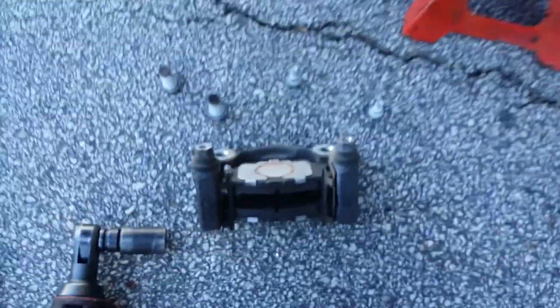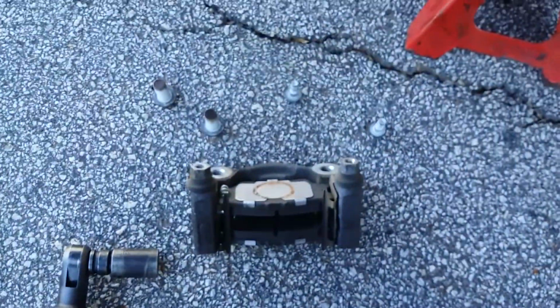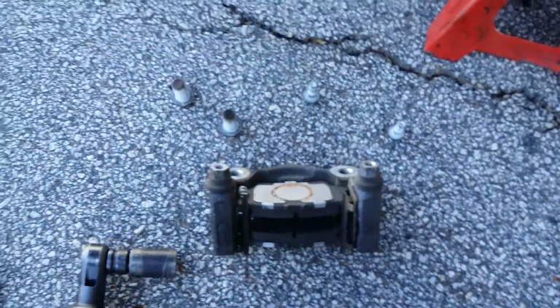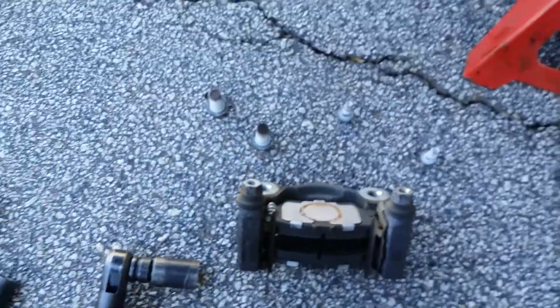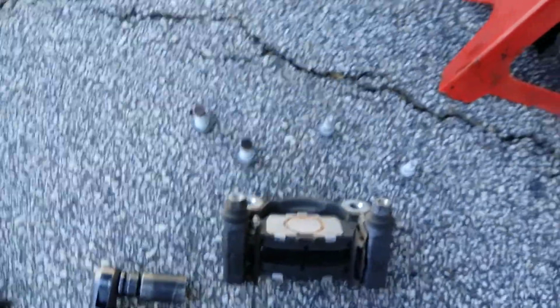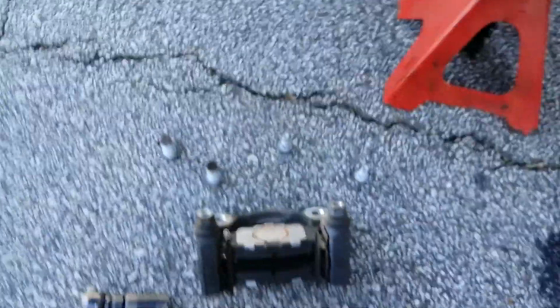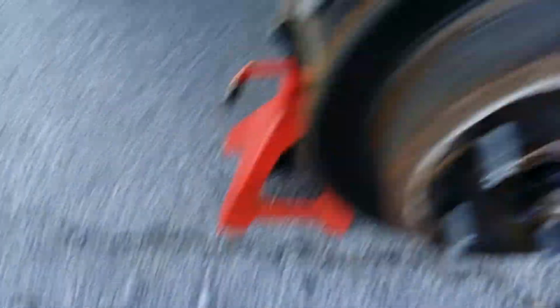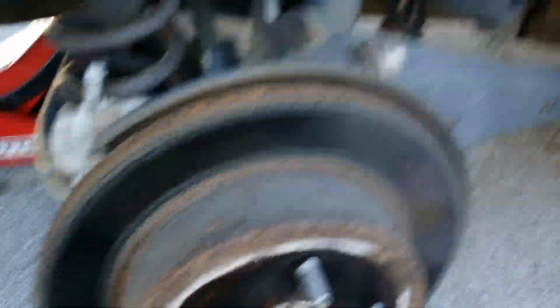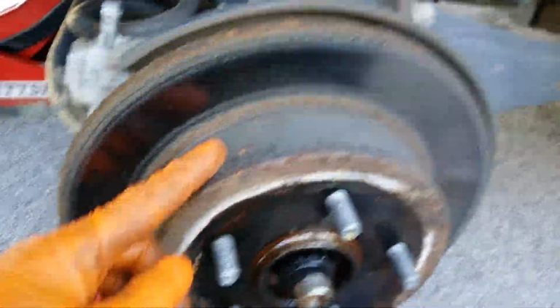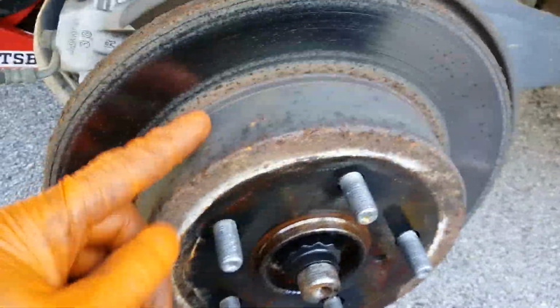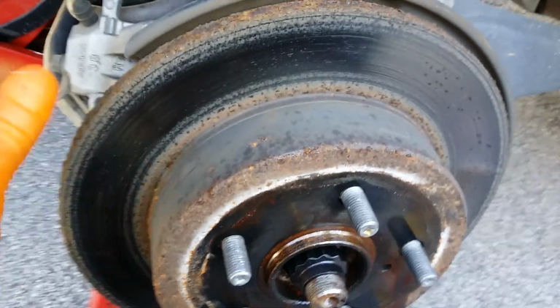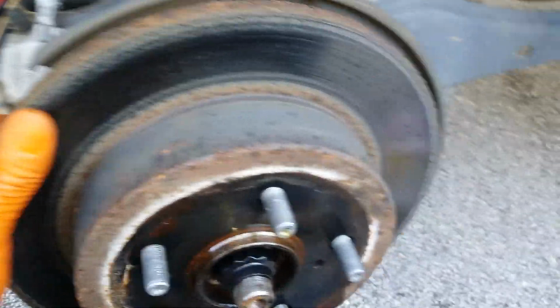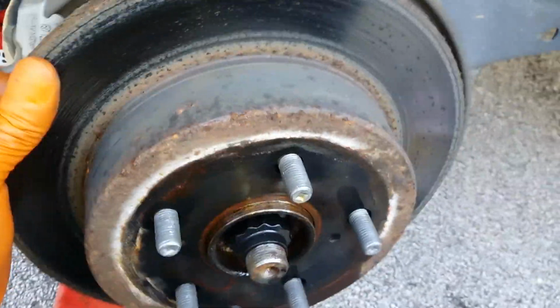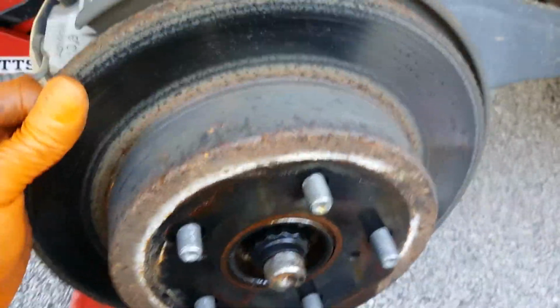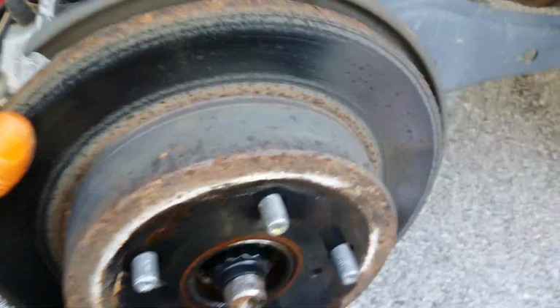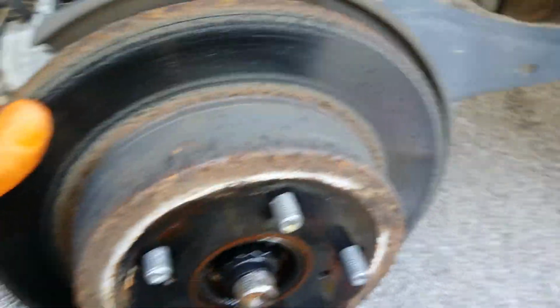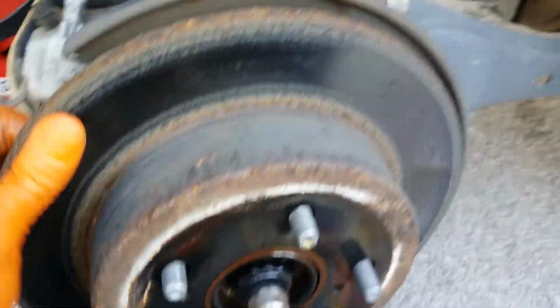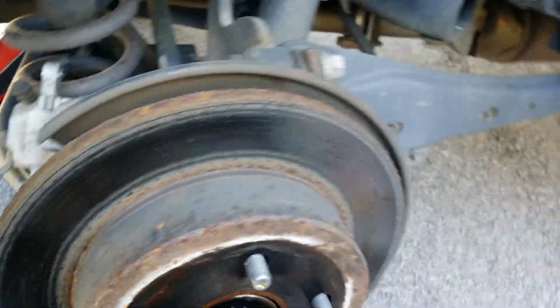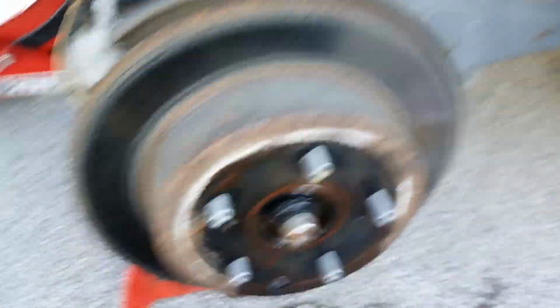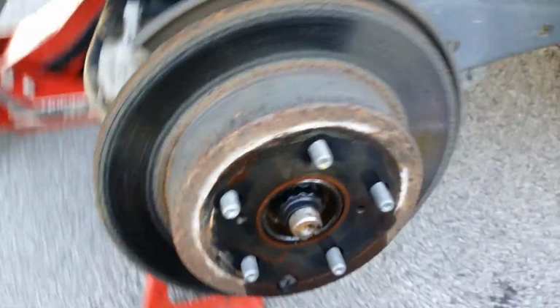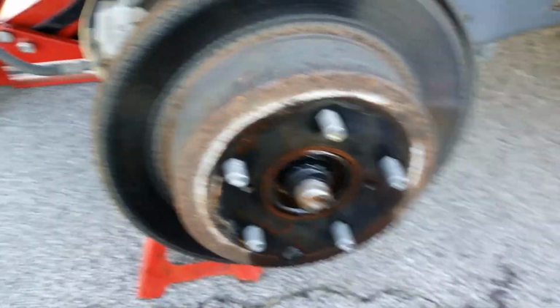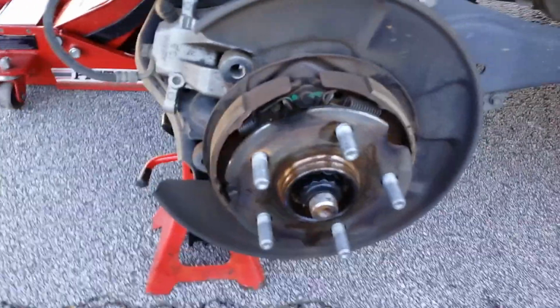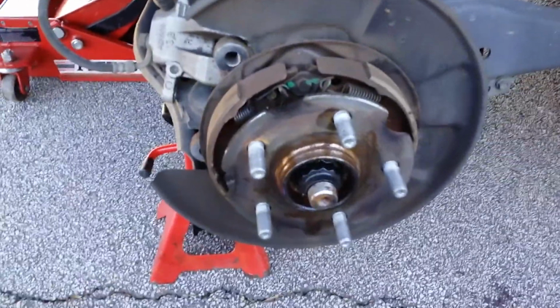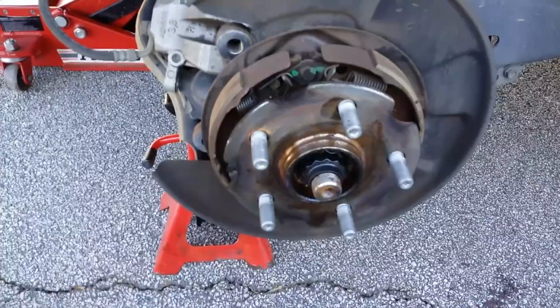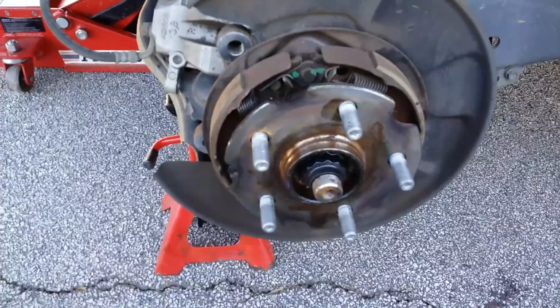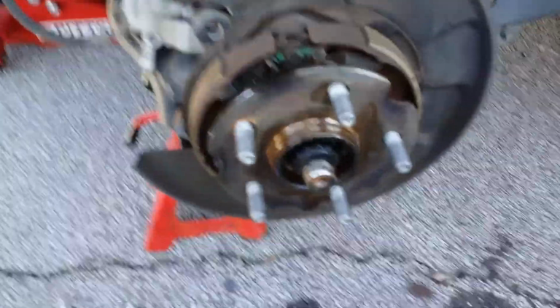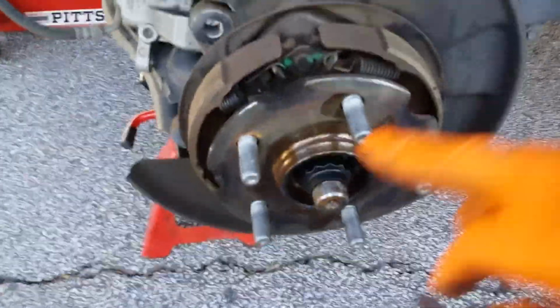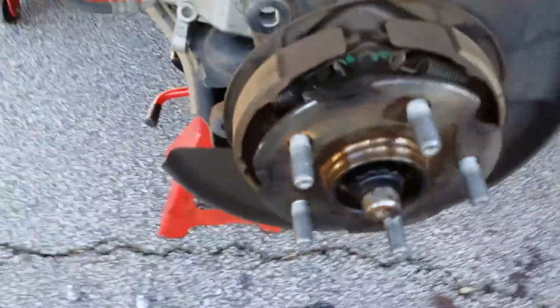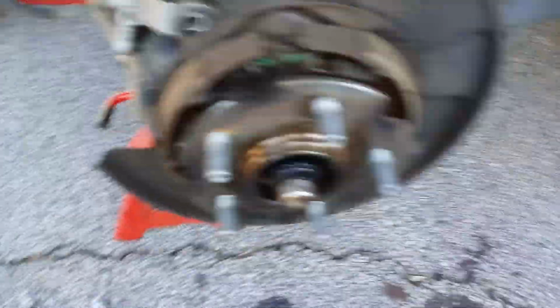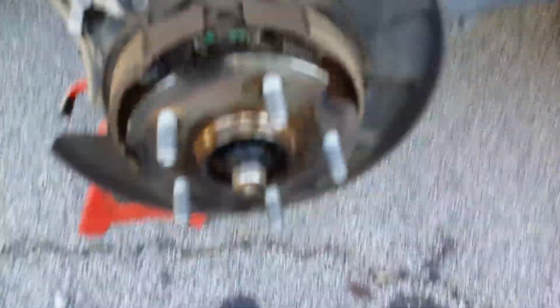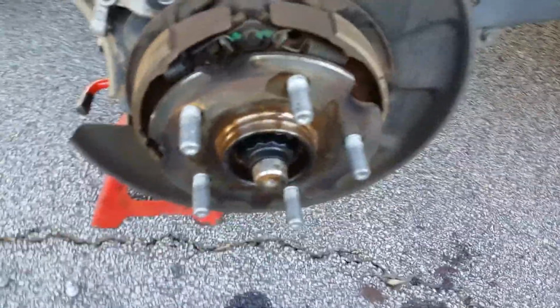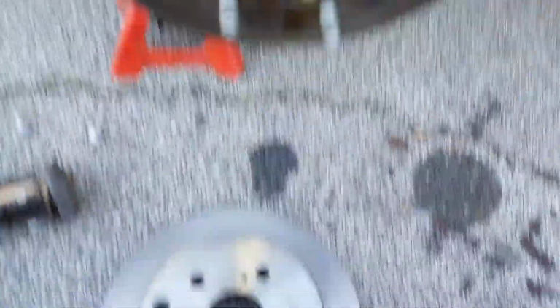Once you take both your 17 millimeters out, sometimes you got to tap these rotors. This one's actually pretty free — get it off the hub. I cleaned up the hub a little and put some grease on there.